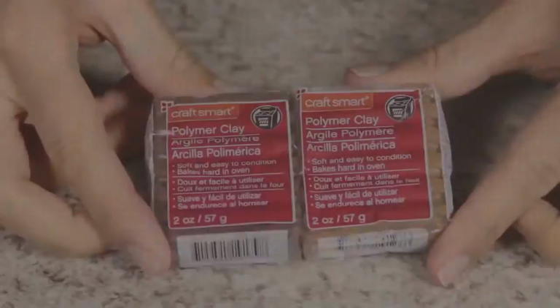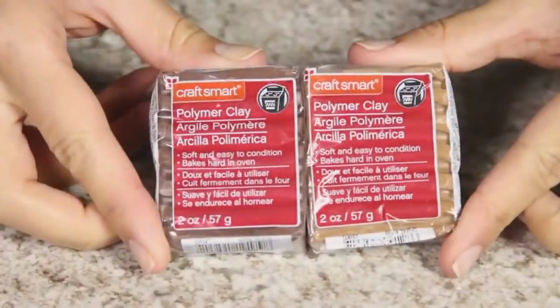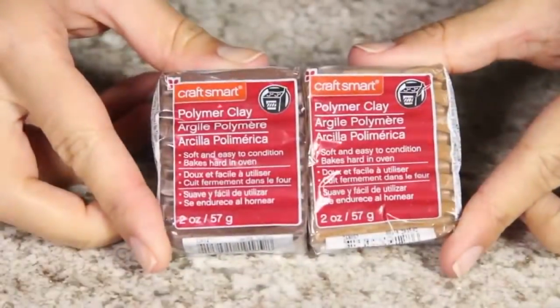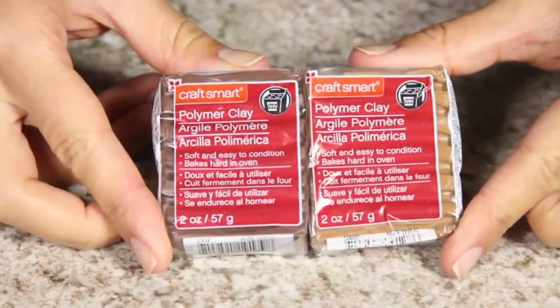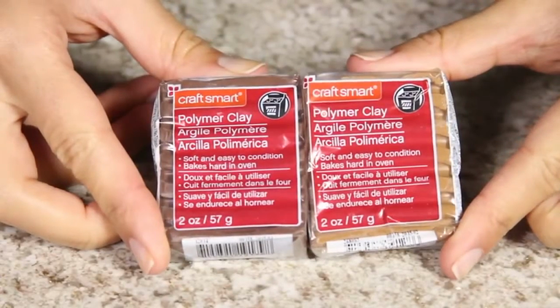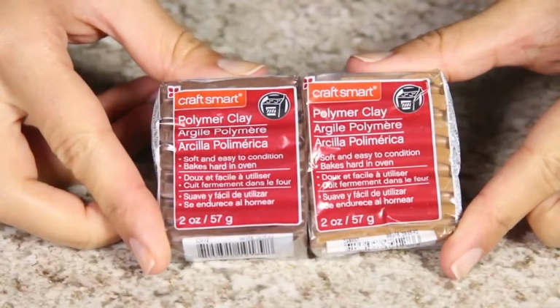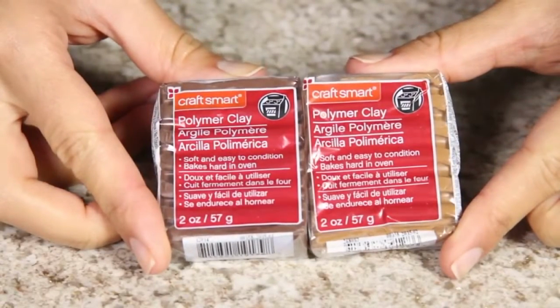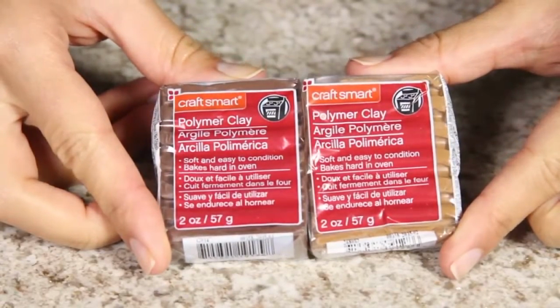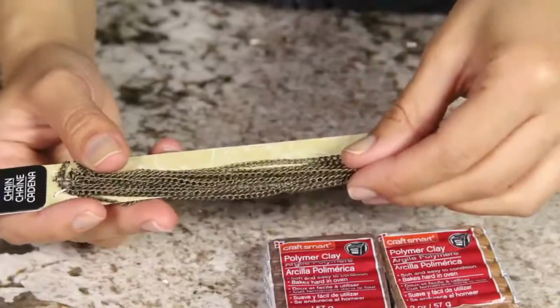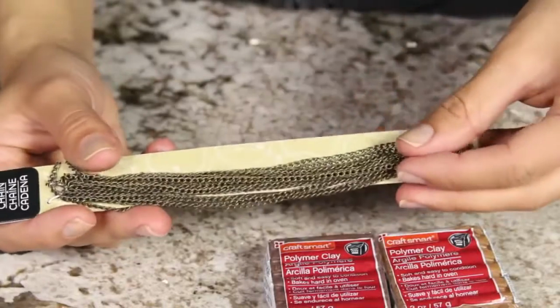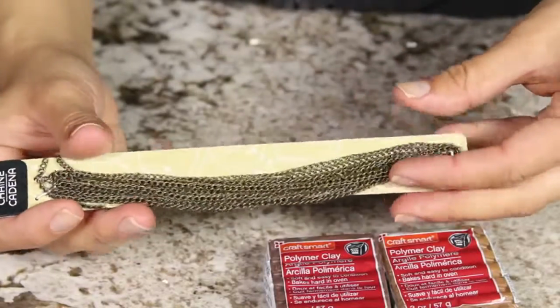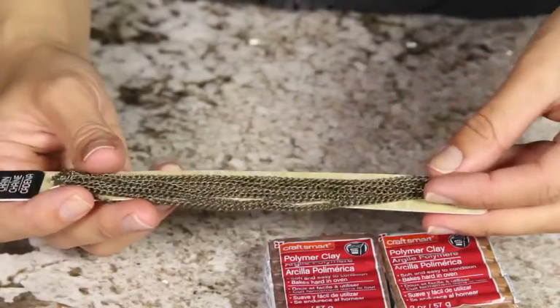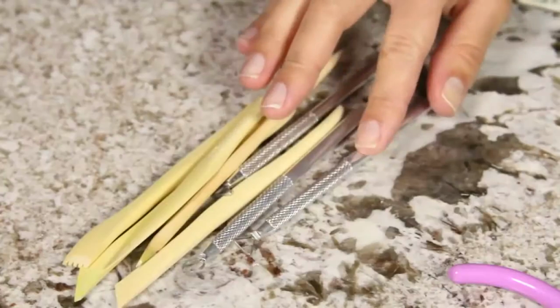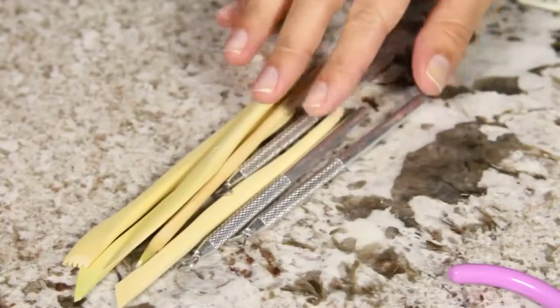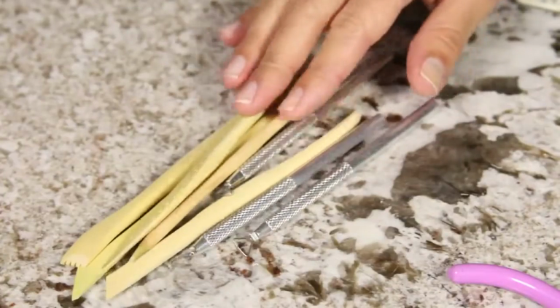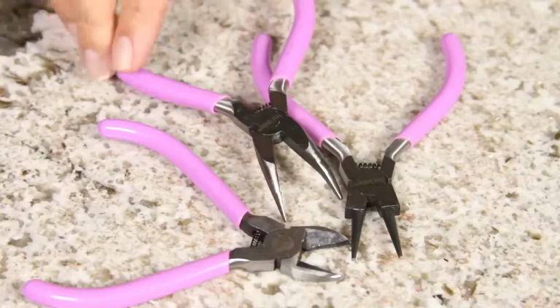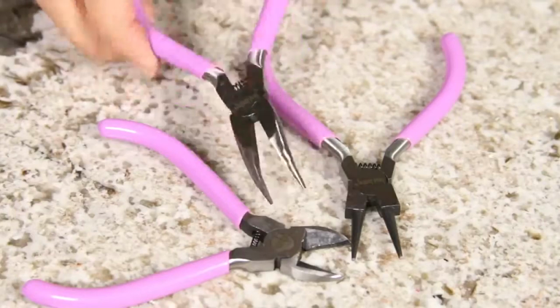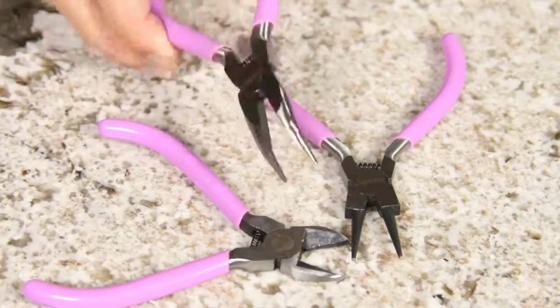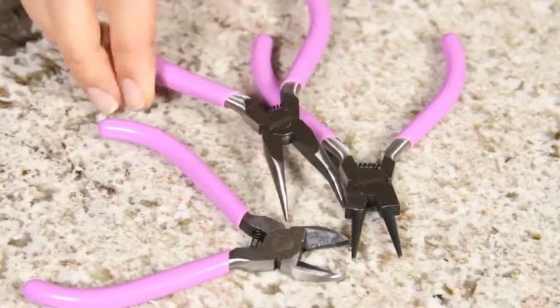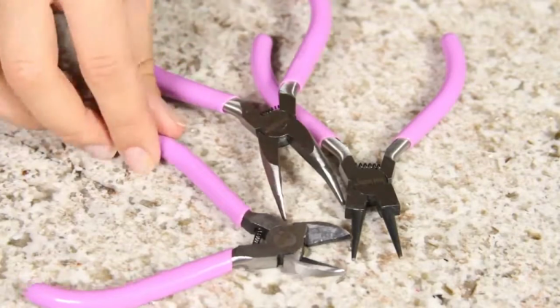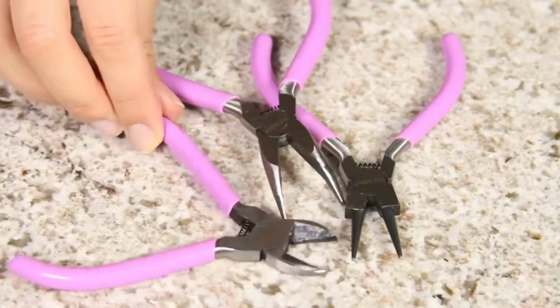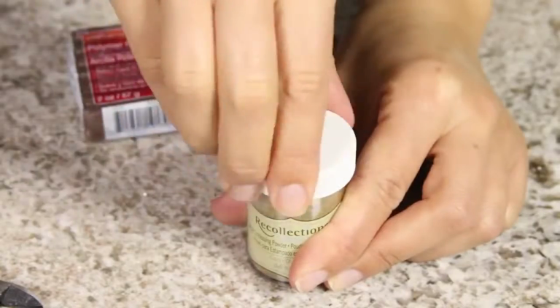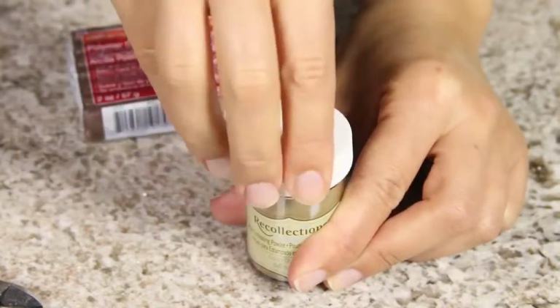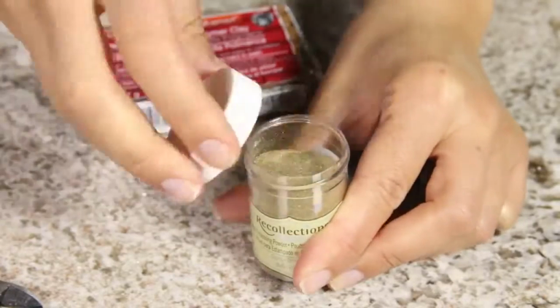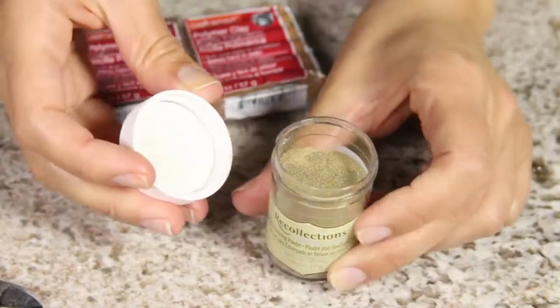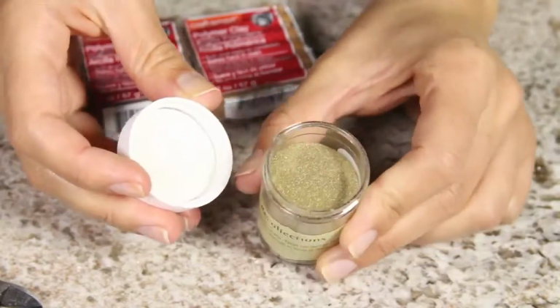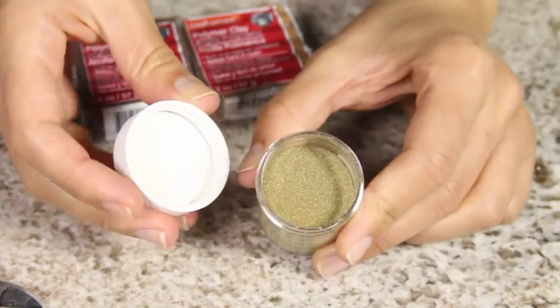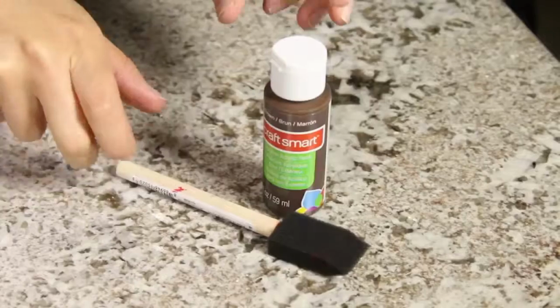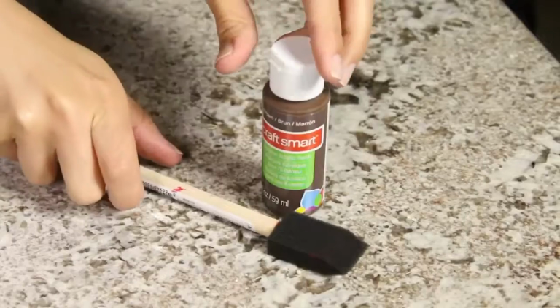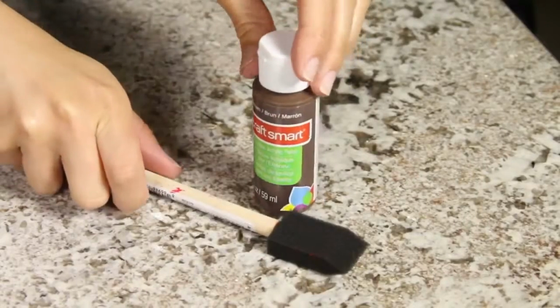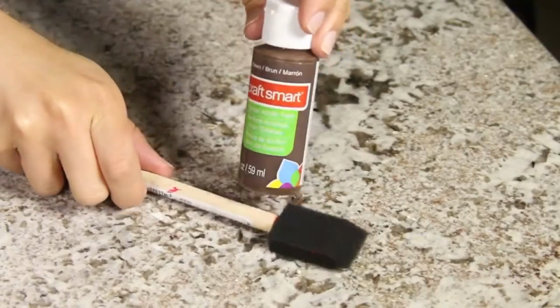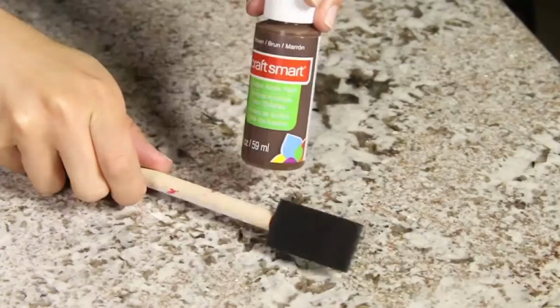The items you'll be needing are some brown clay, a chain, clay tools, wire cutters and pliers, a powdered pigment in gold, brown acrylic paint, and a brush.